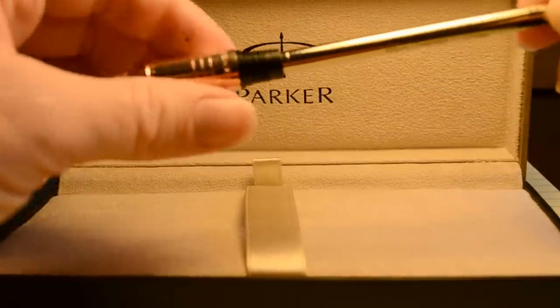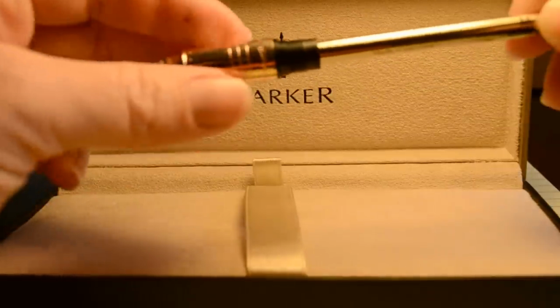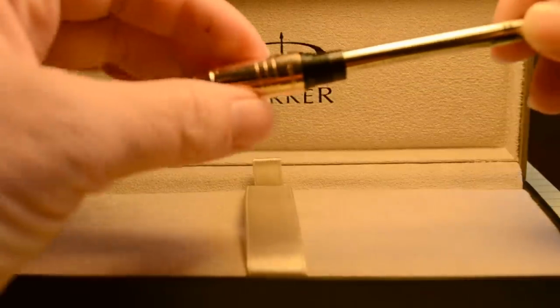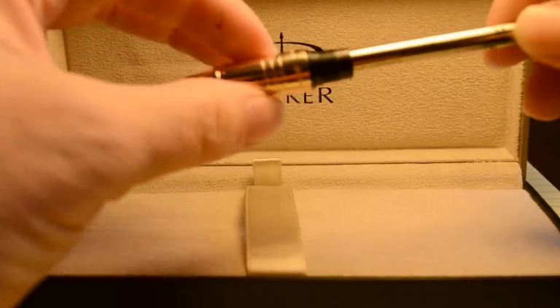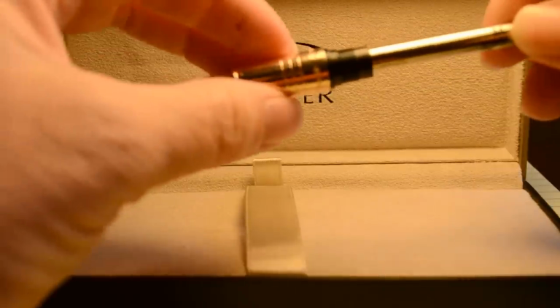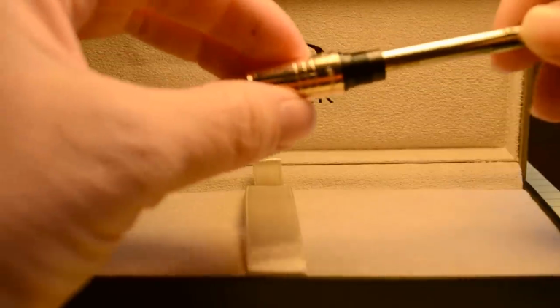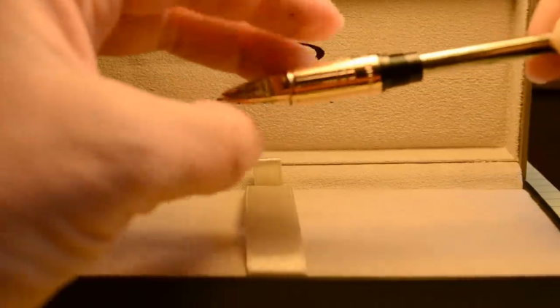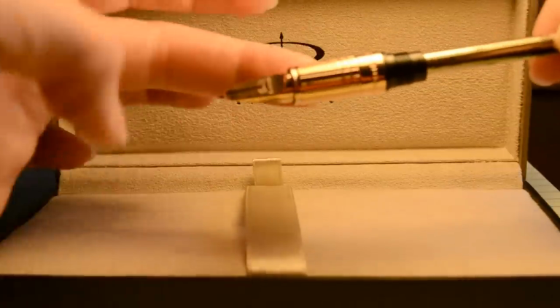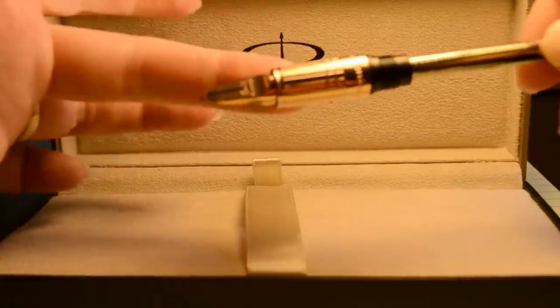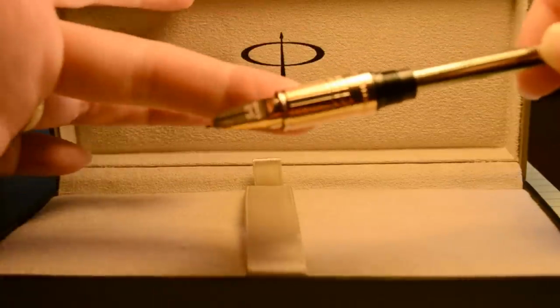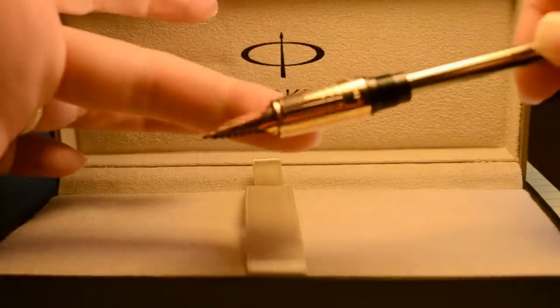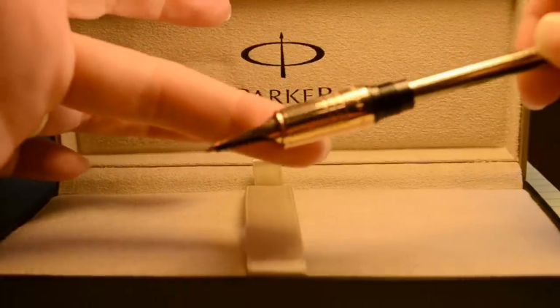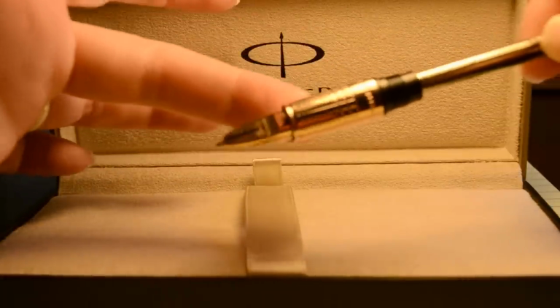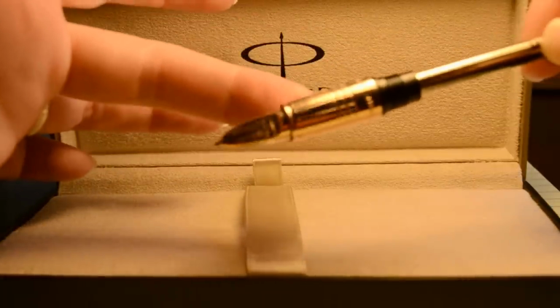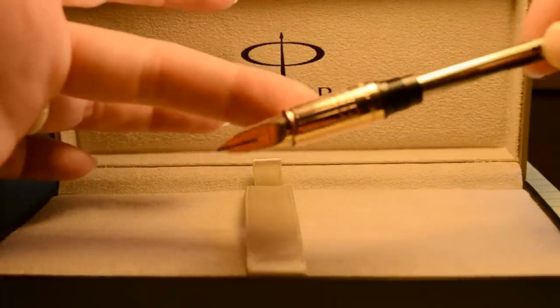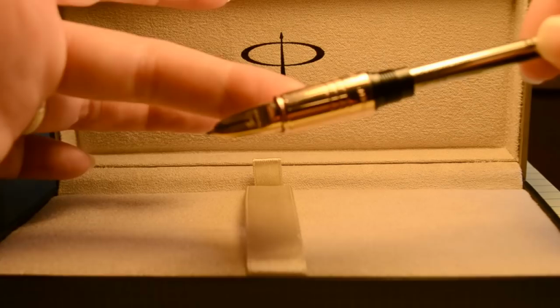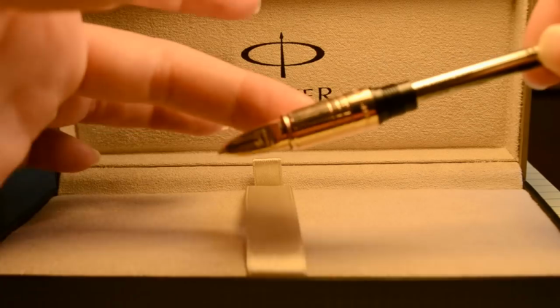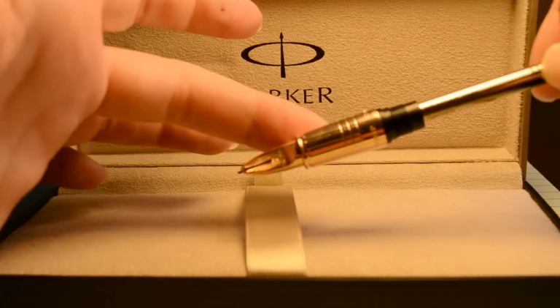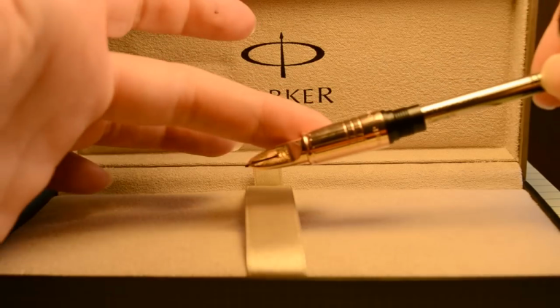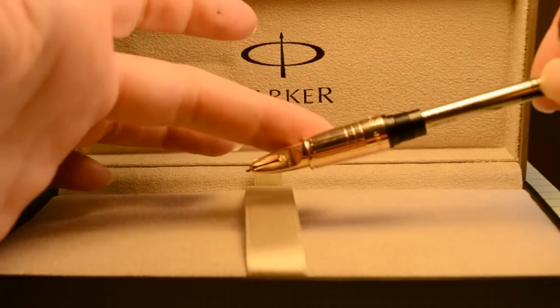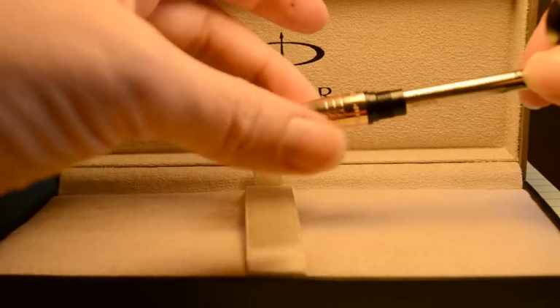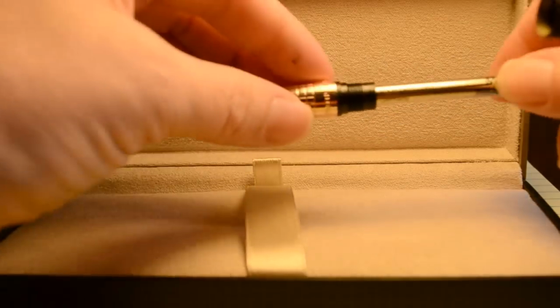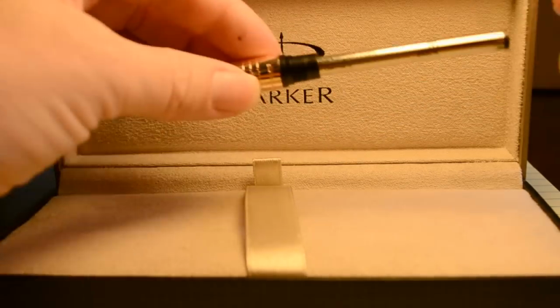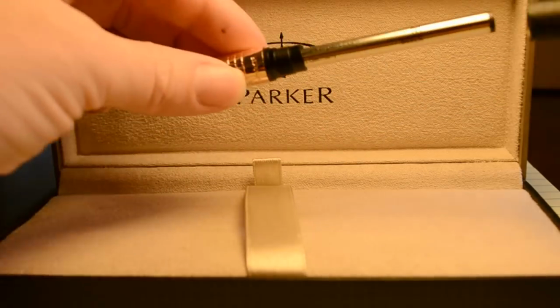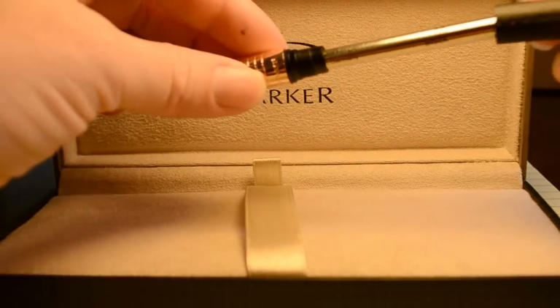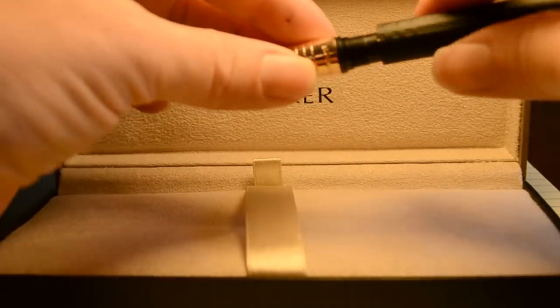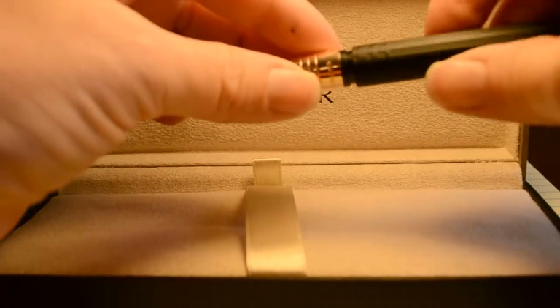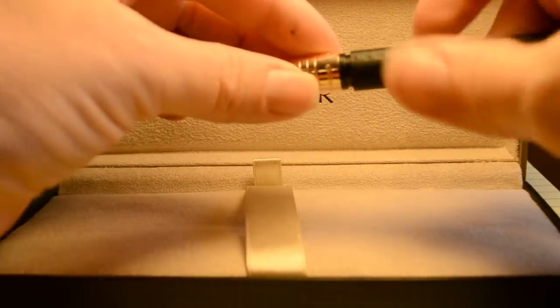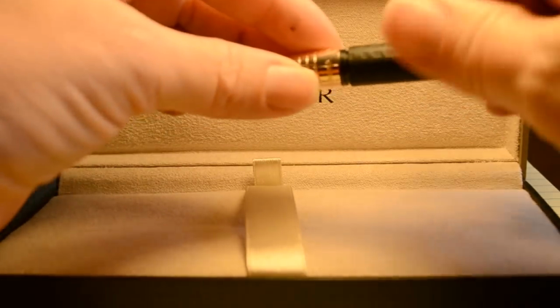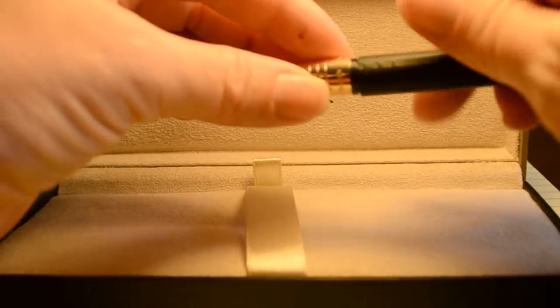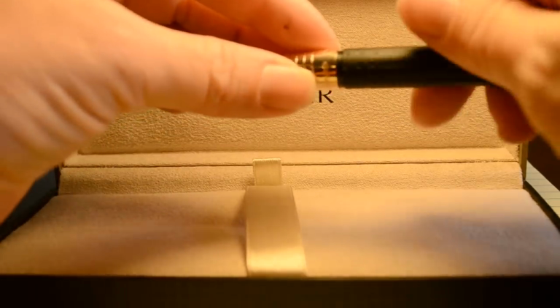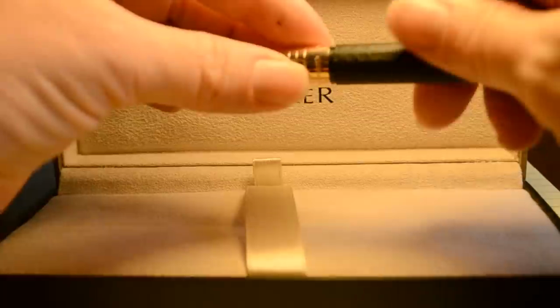You just plug it right into the nib — or metal hood, I would call it; it's not really a nib. And then we'll reassemble that so you can see.